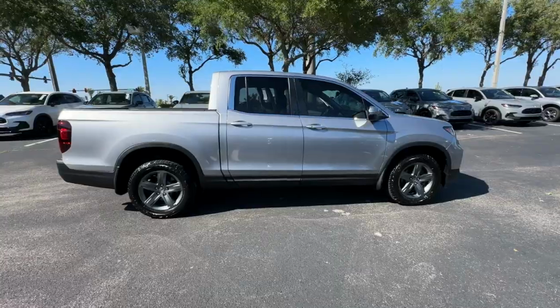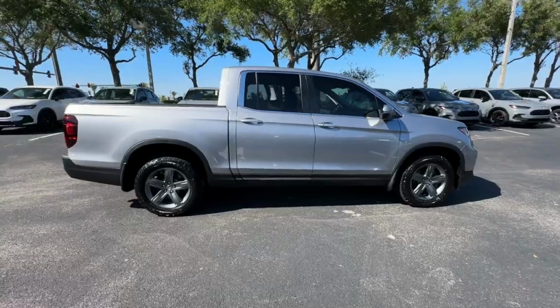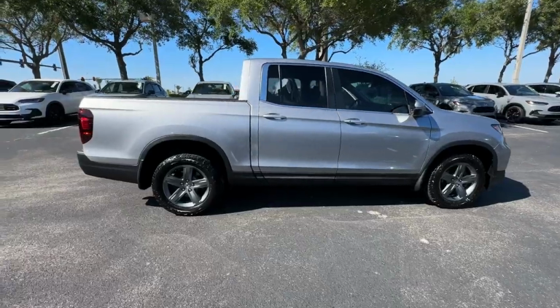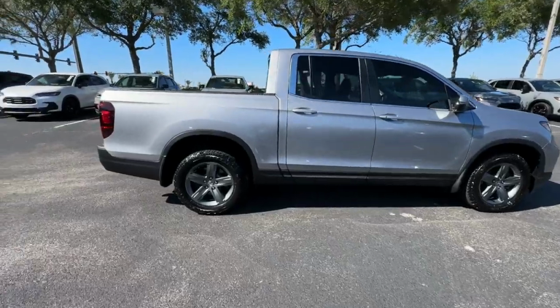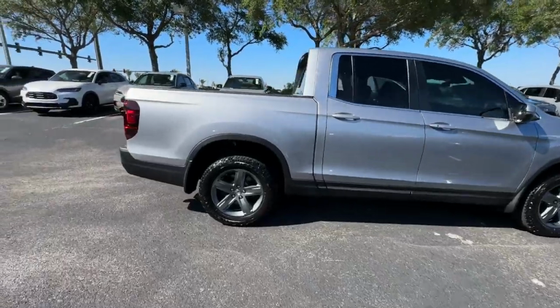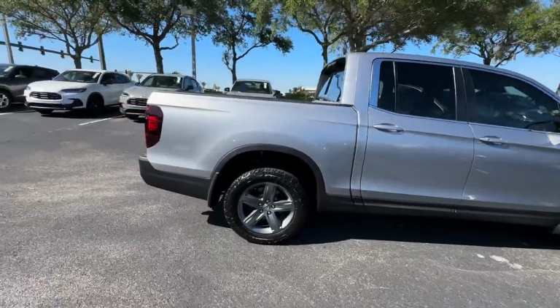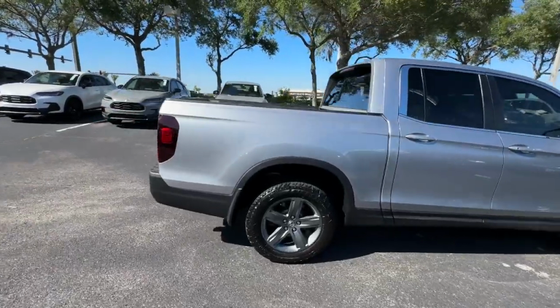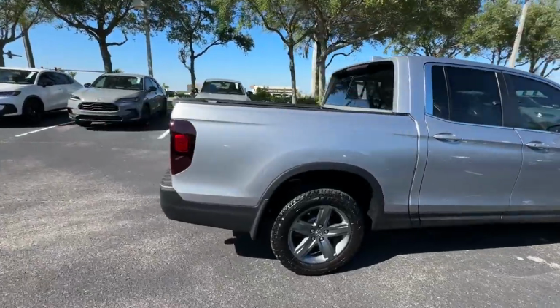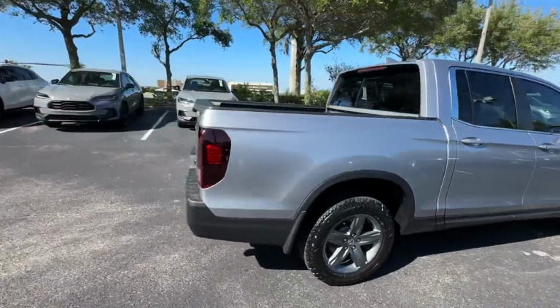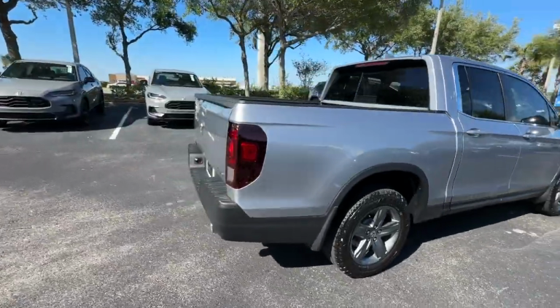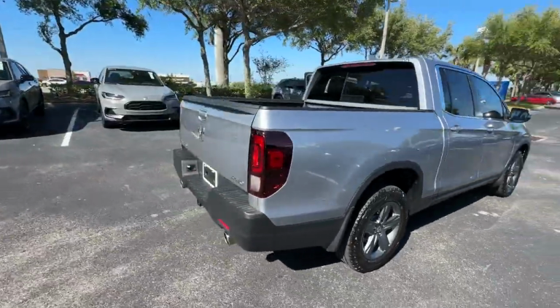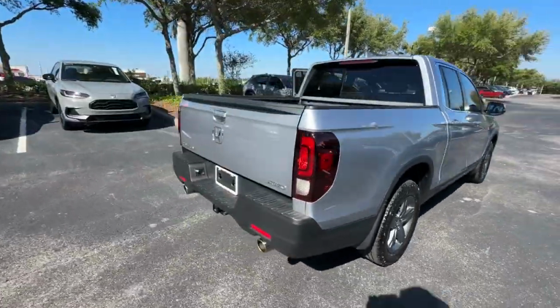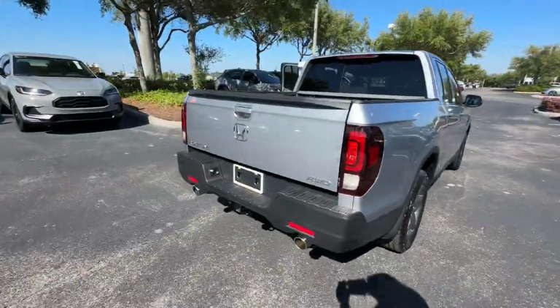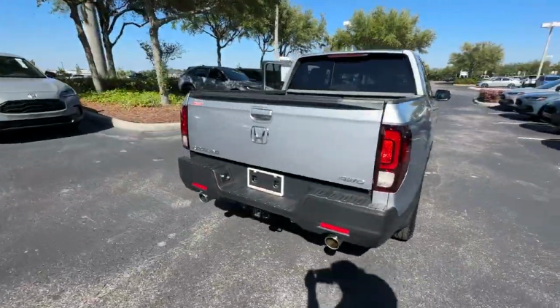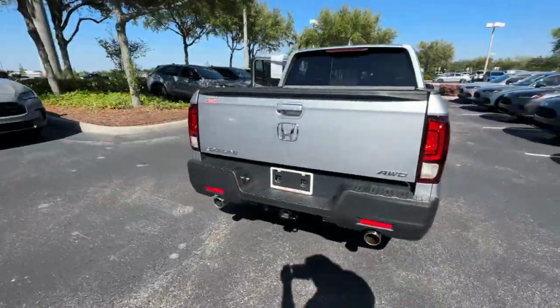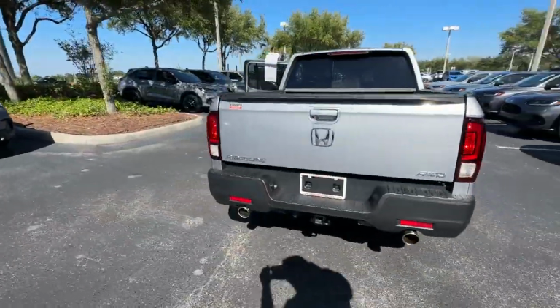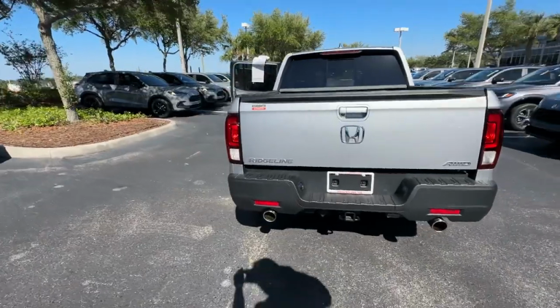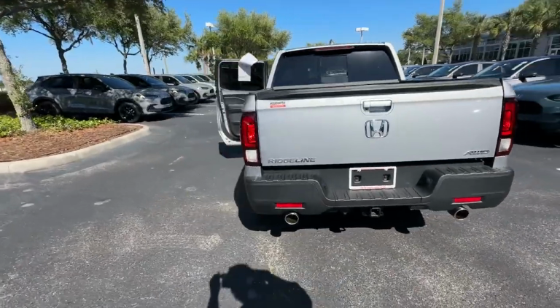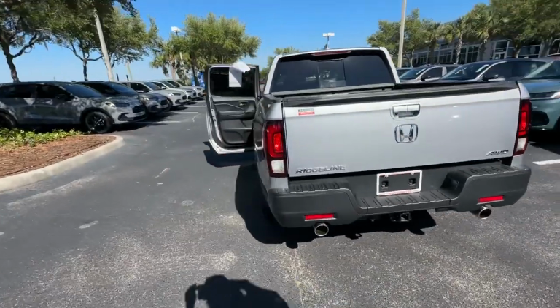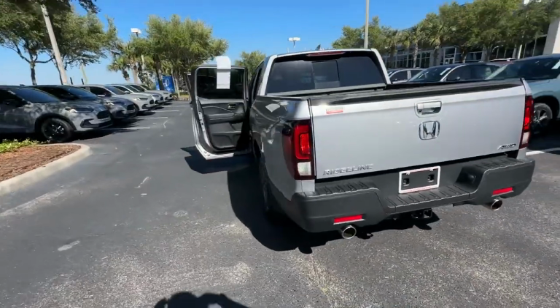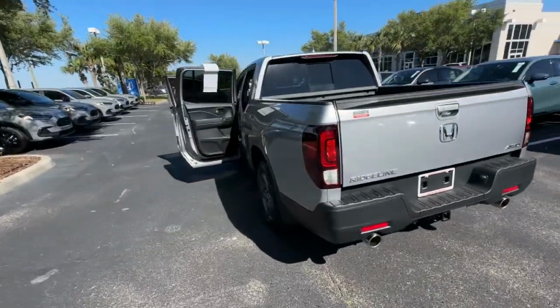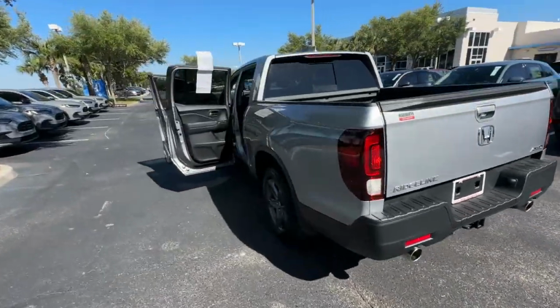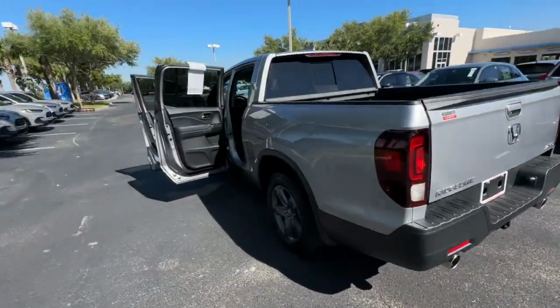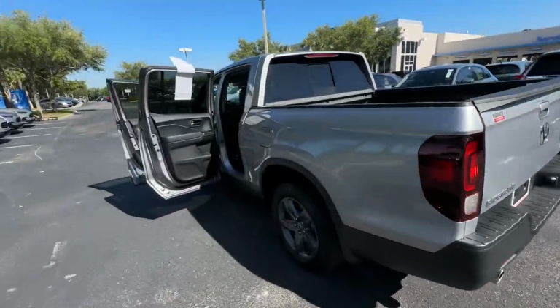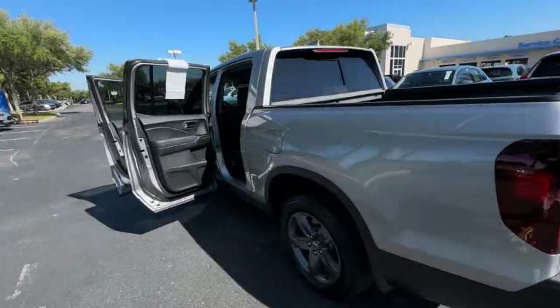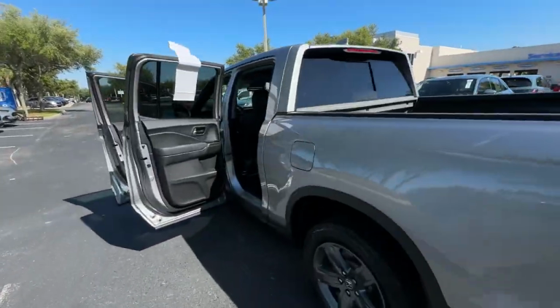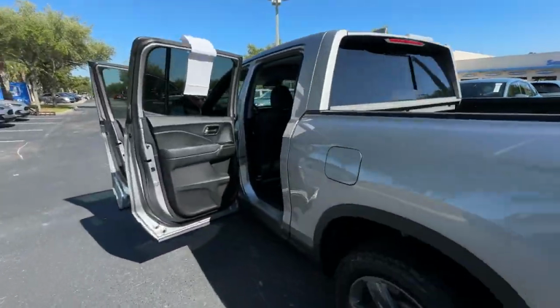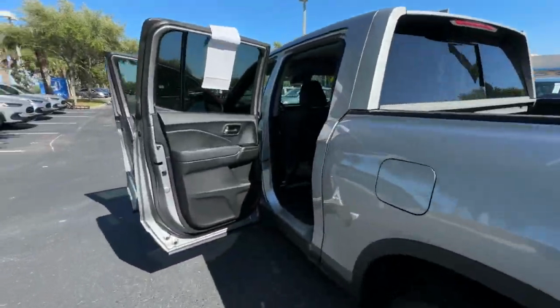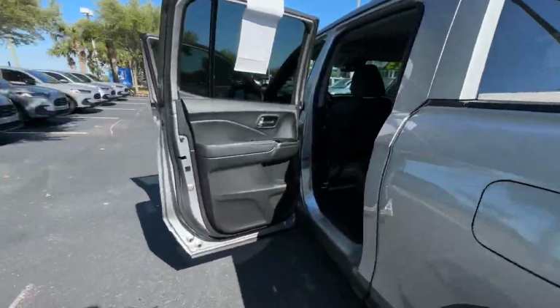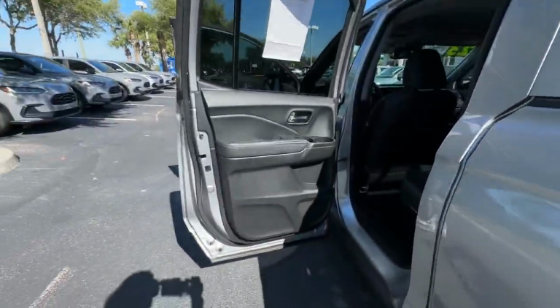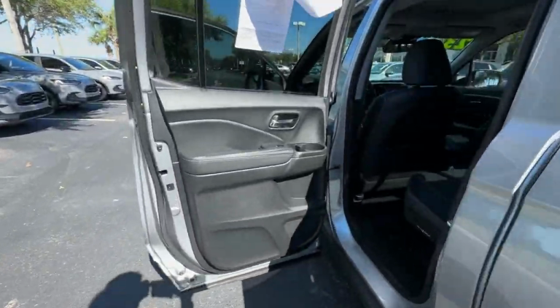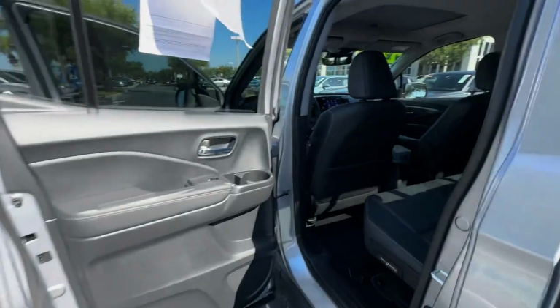2023 Honda Ridgeline. With less than 13,000 miles on the odometer, this pickup truck offers two full rows of seating for premium comfort.